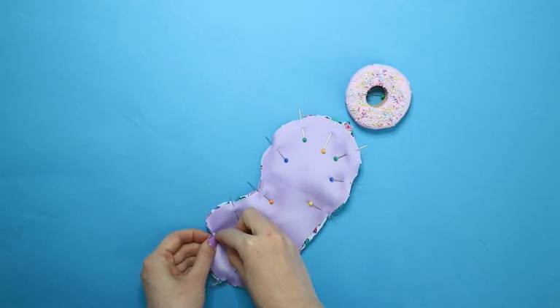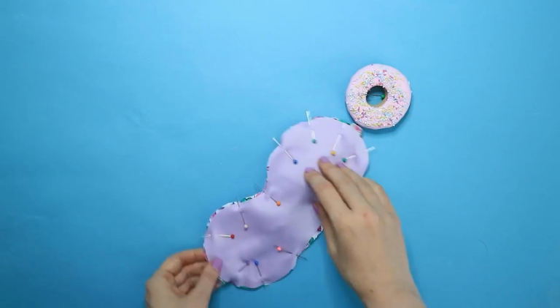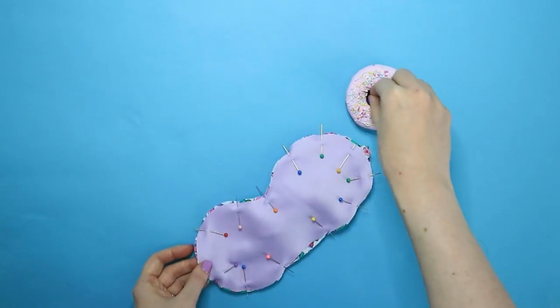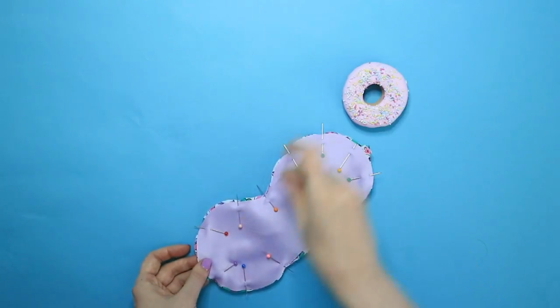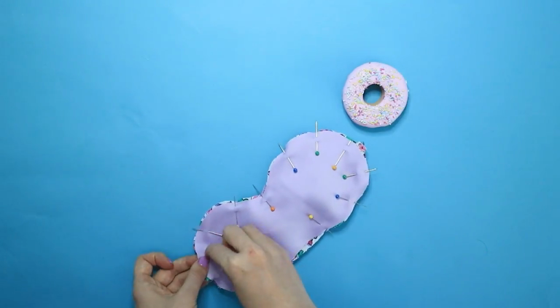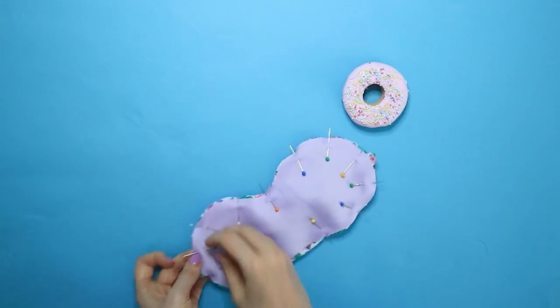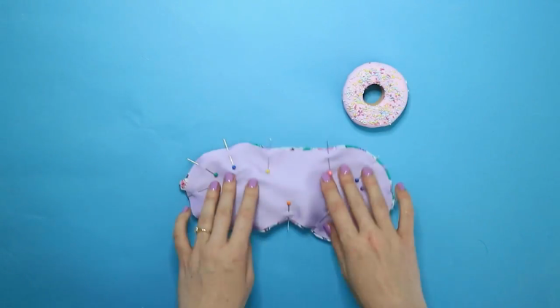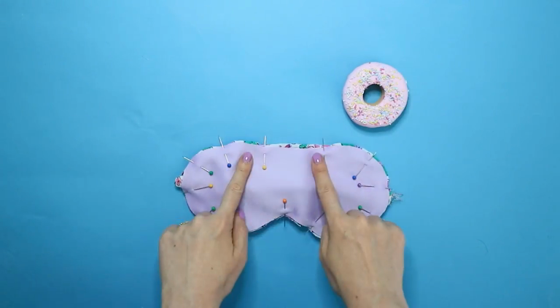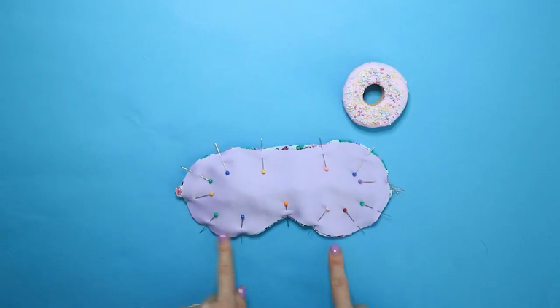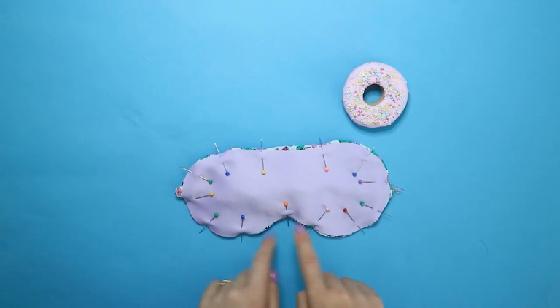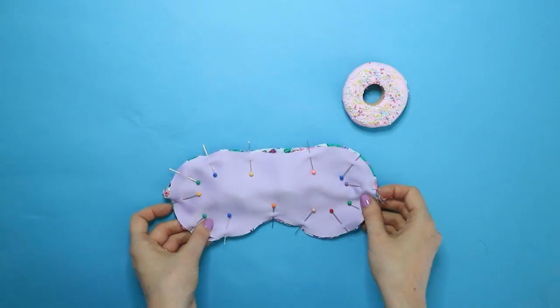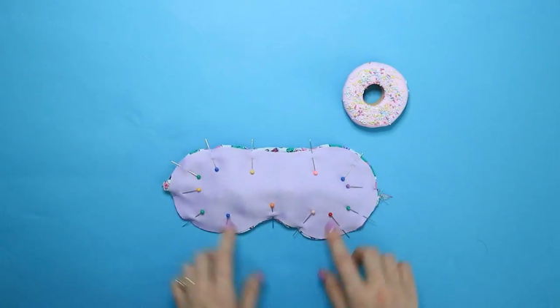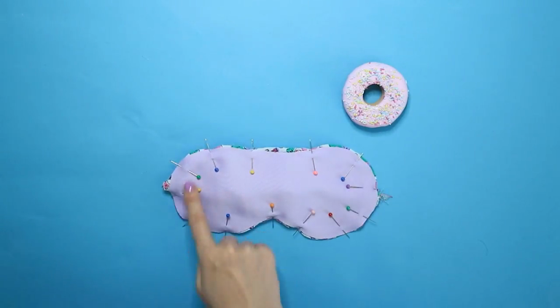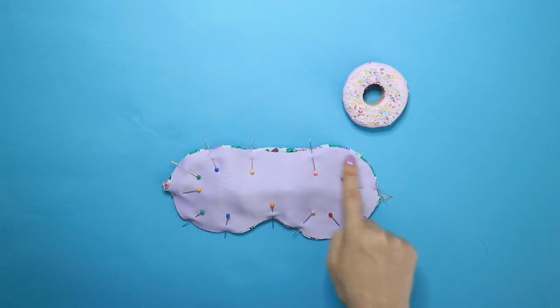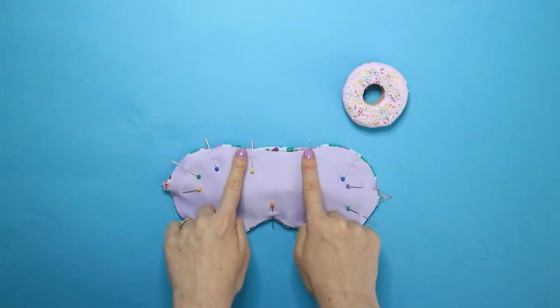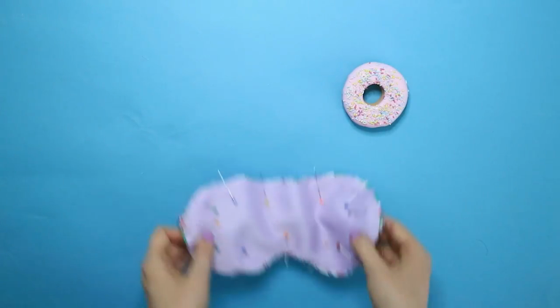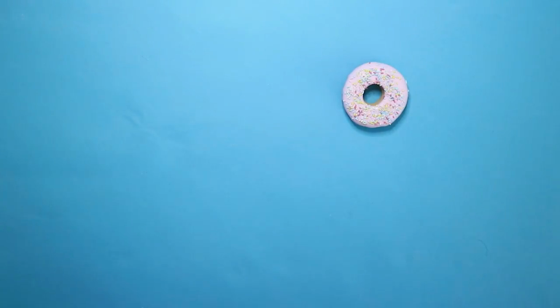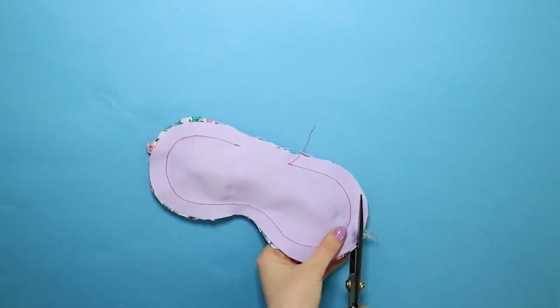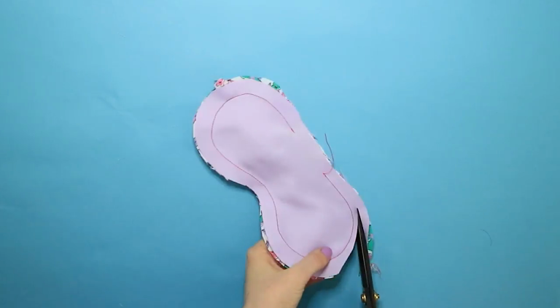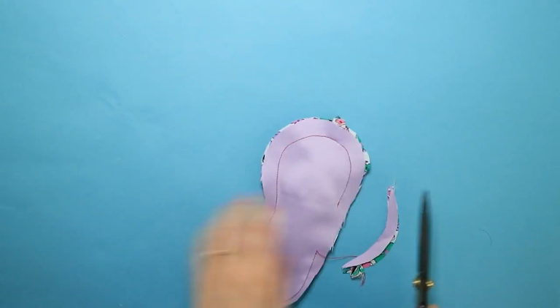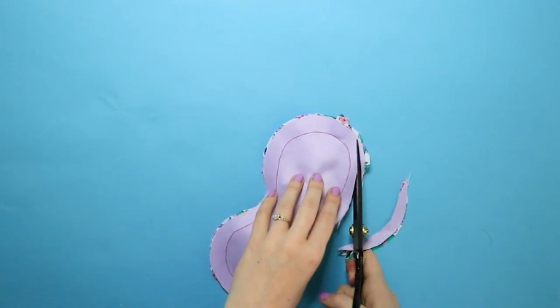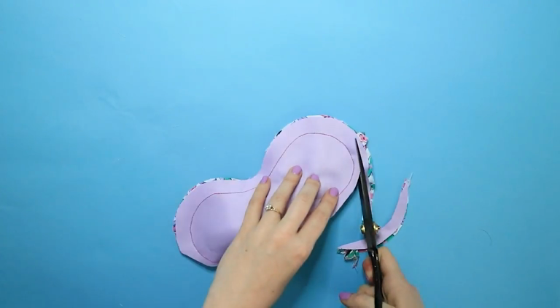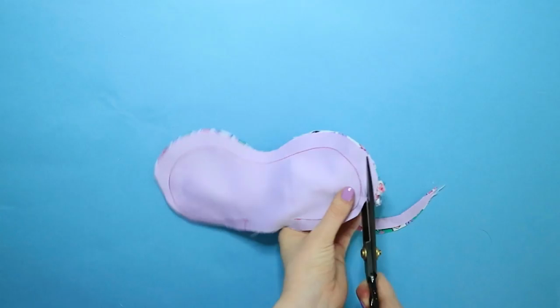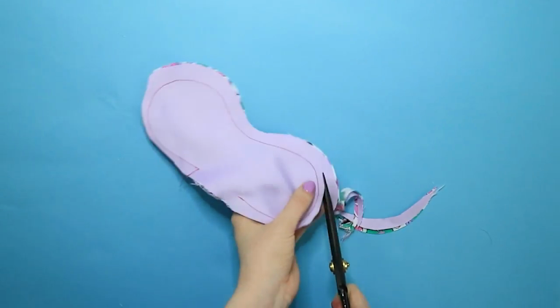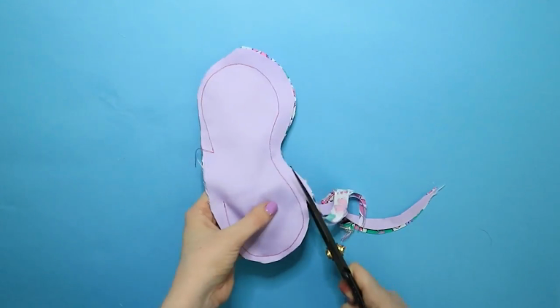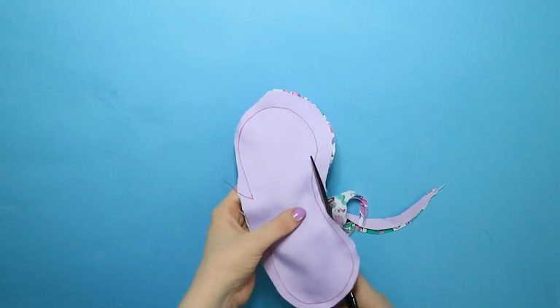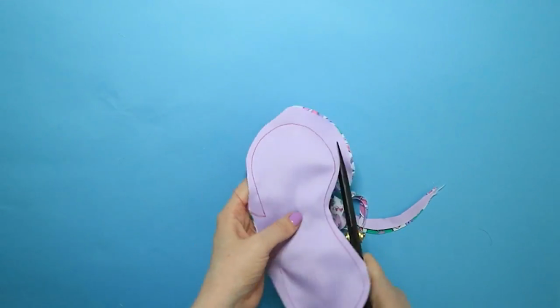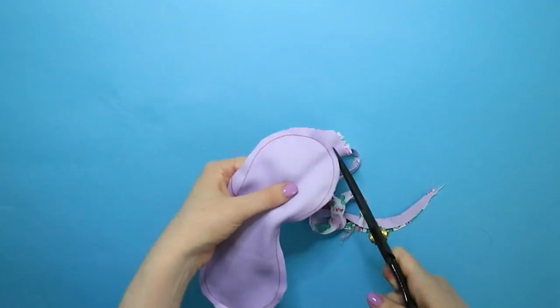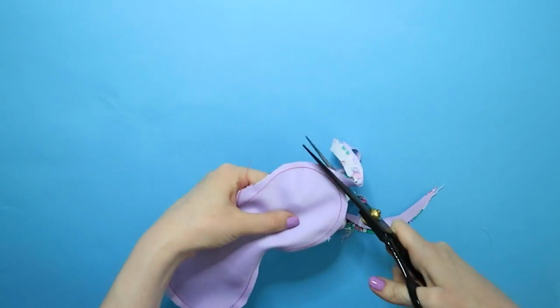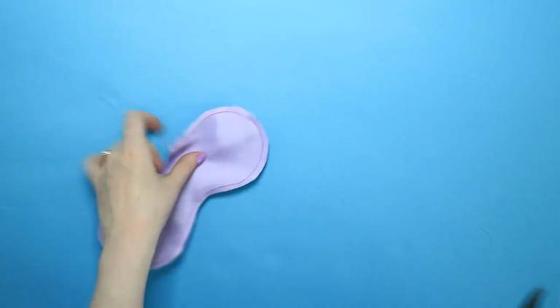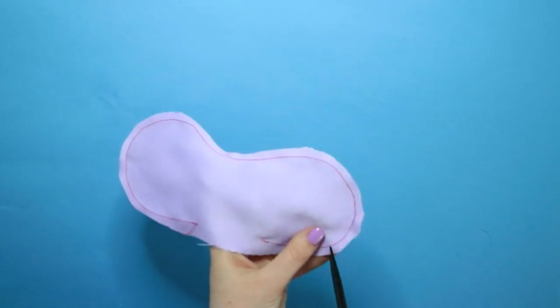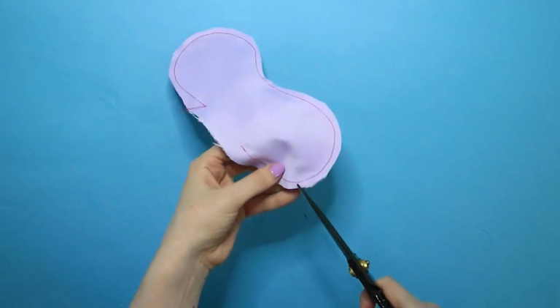Stitch around the outside of the eye mask using a 15mm seam allowance, remembering to leave the opening between the two pairs of pins. Trim the seam allowance and notch small triangles around the seam allowance every 2.5cm or so, being careful not to snip through the stitching.